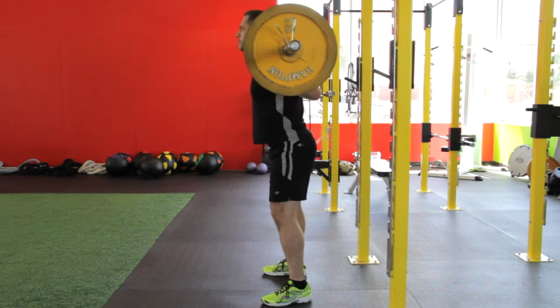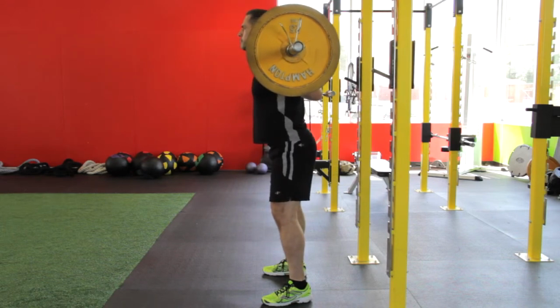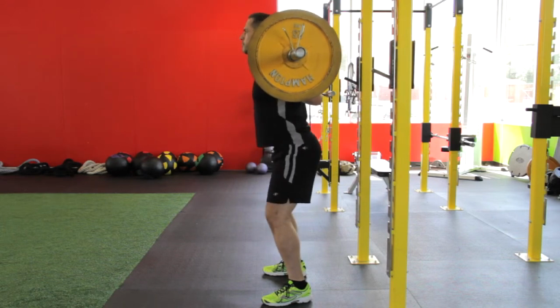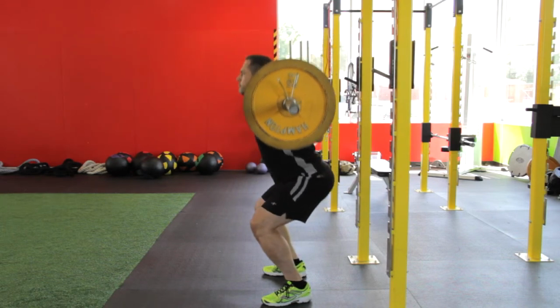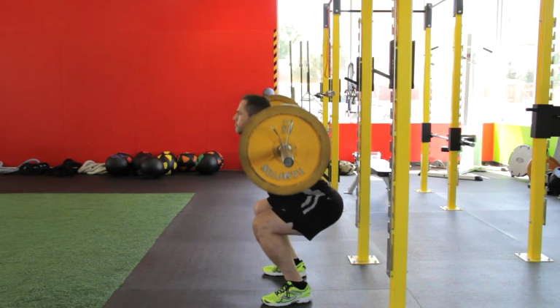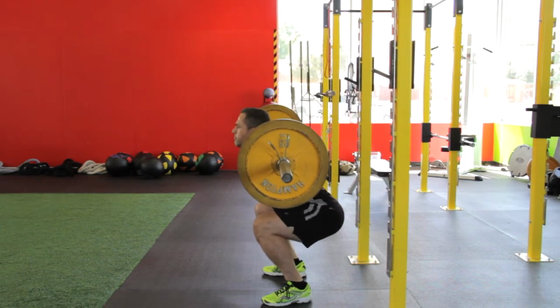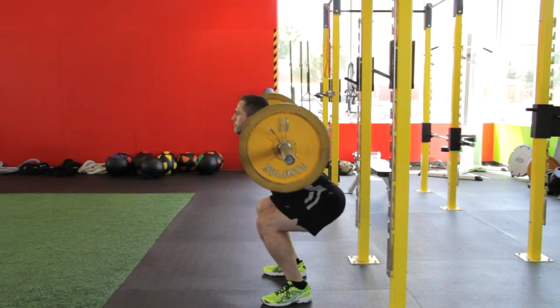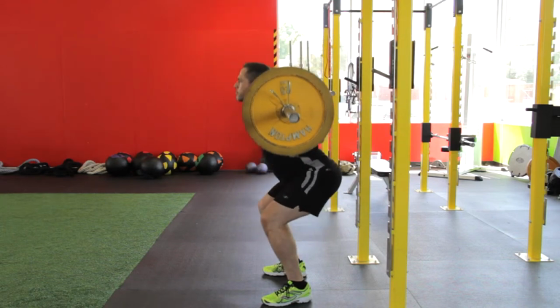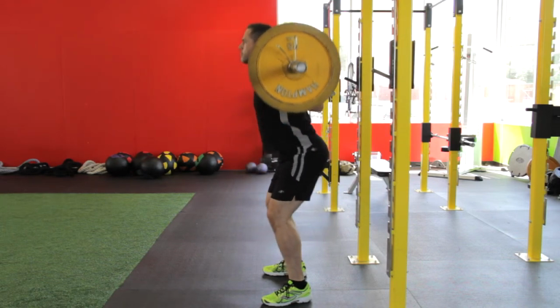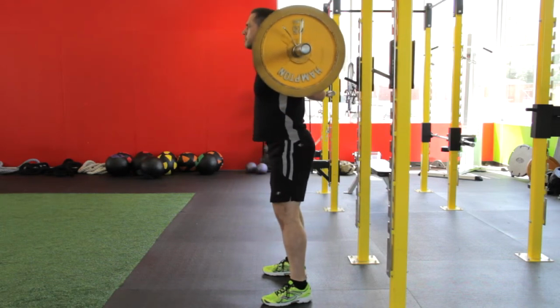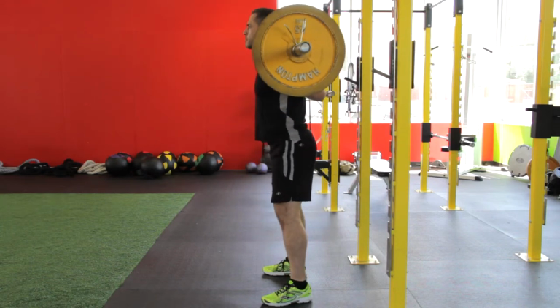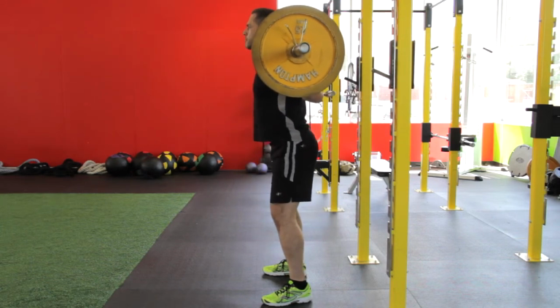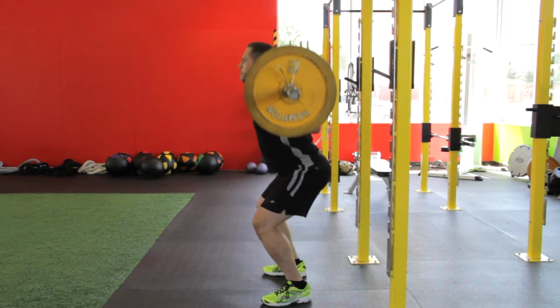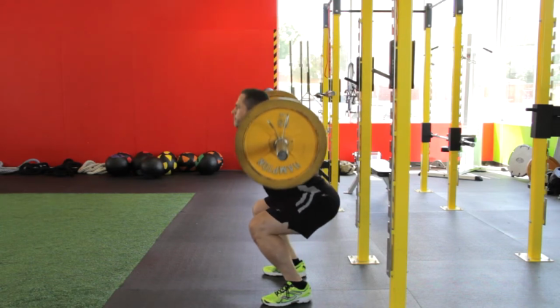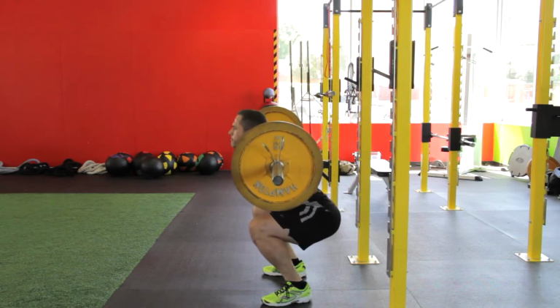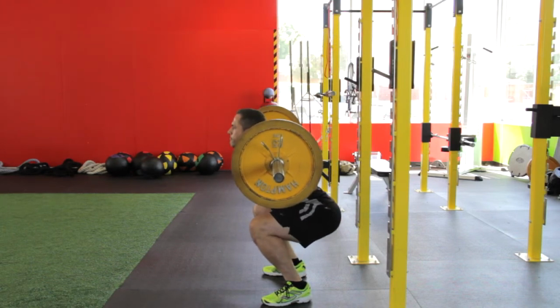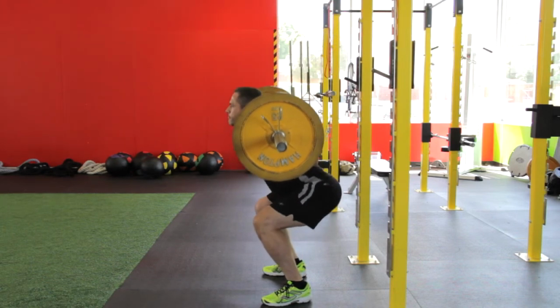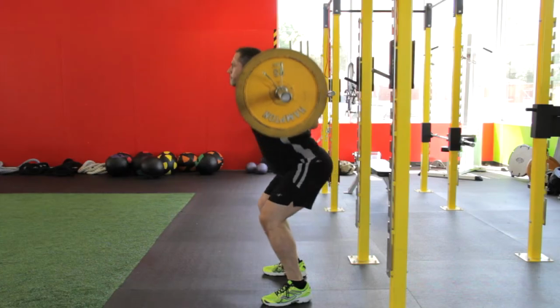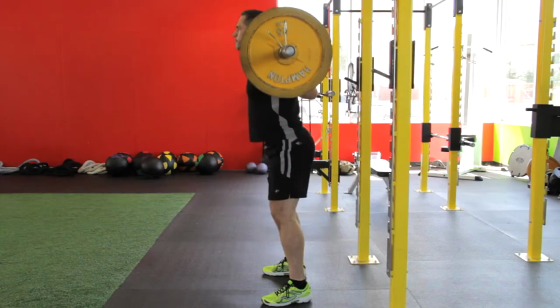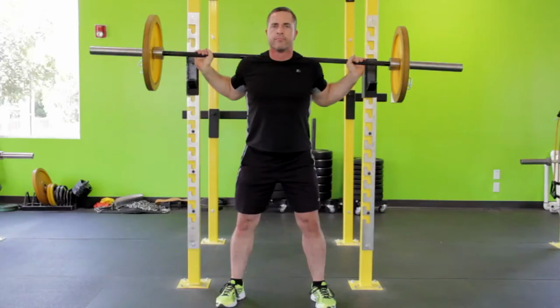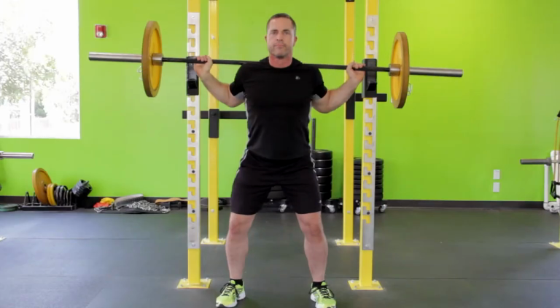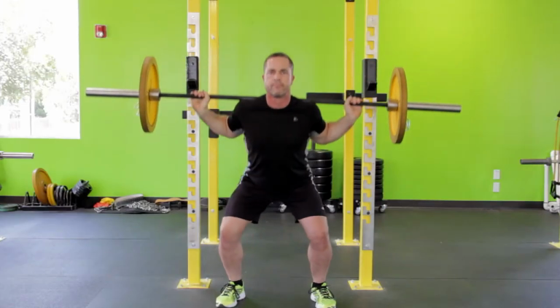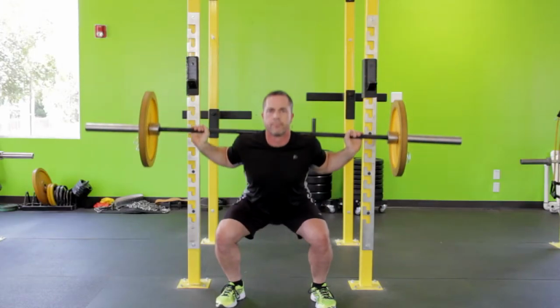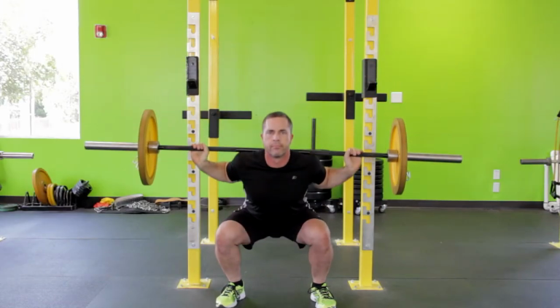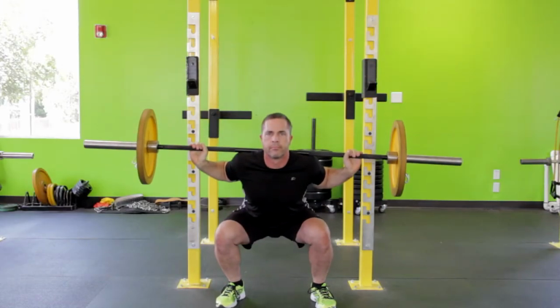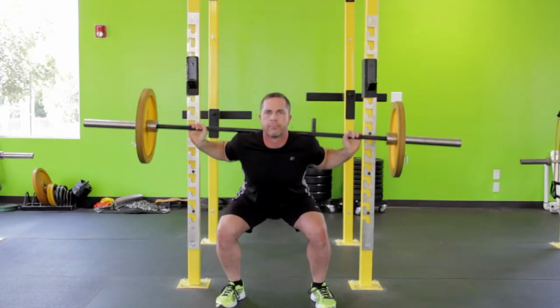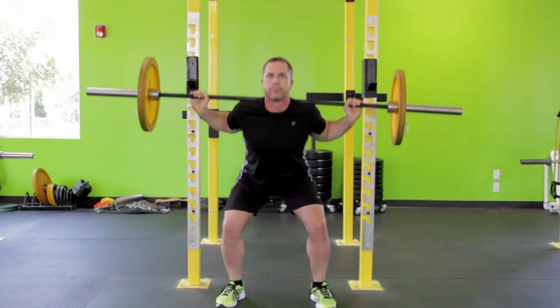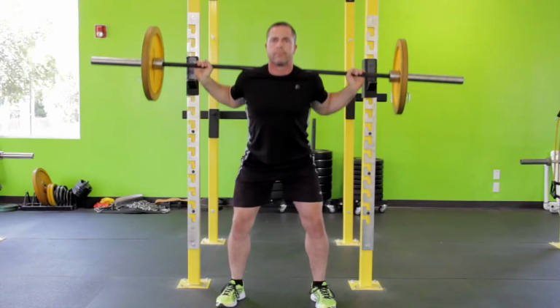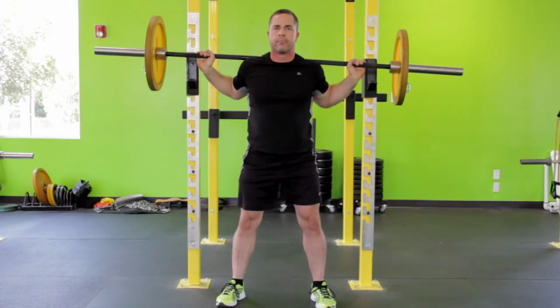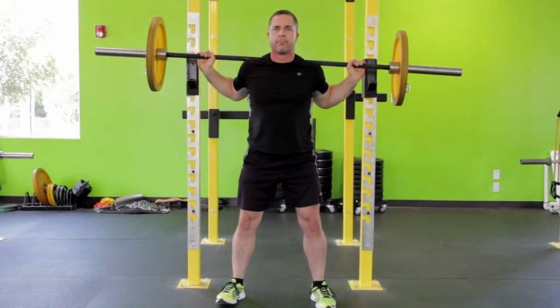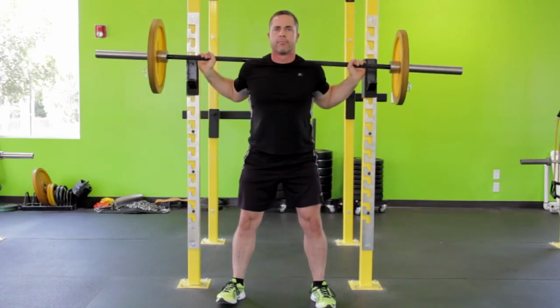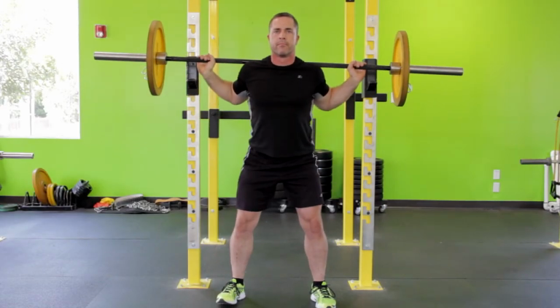Do not allow your knees to move past your toes, as this places undue stress on the knee joint. Also, your knees should travel in line with your feet throughout the exercise.